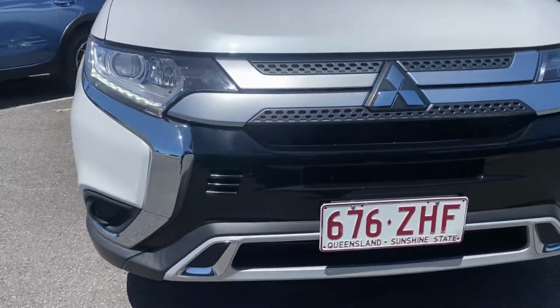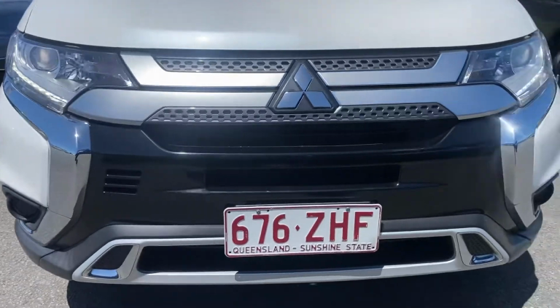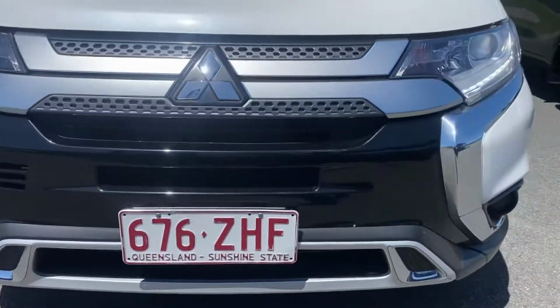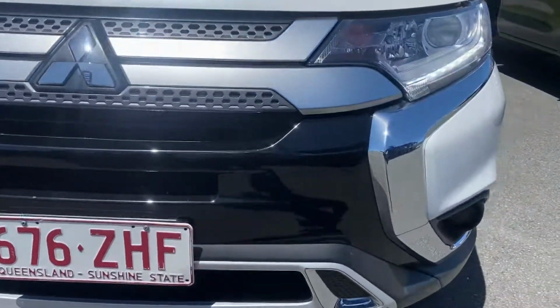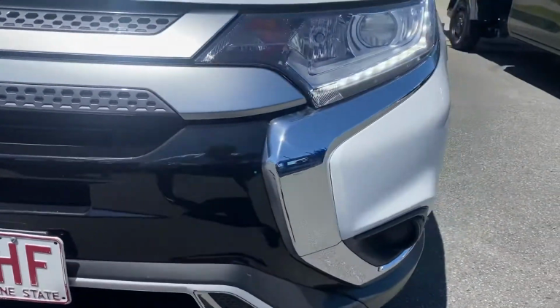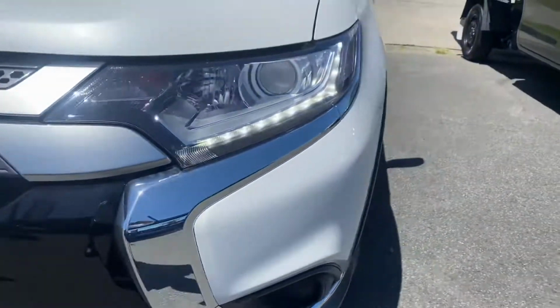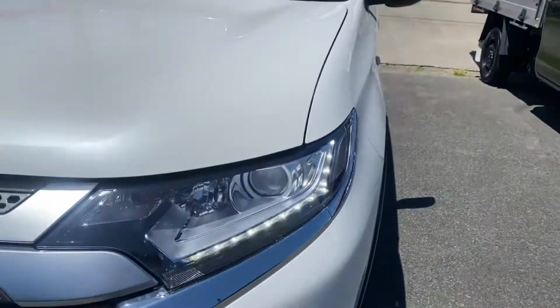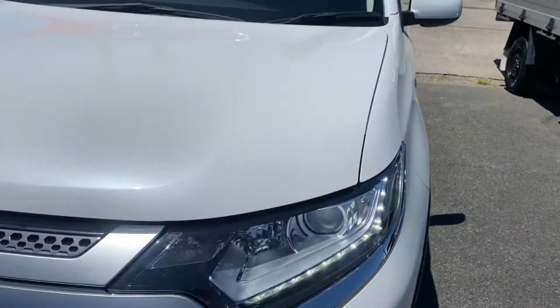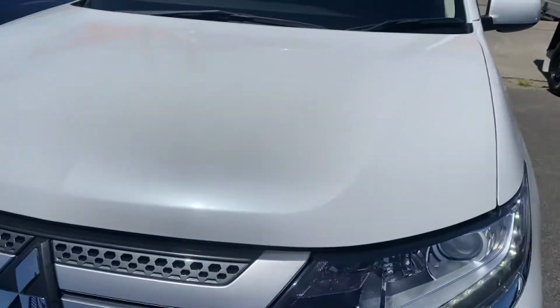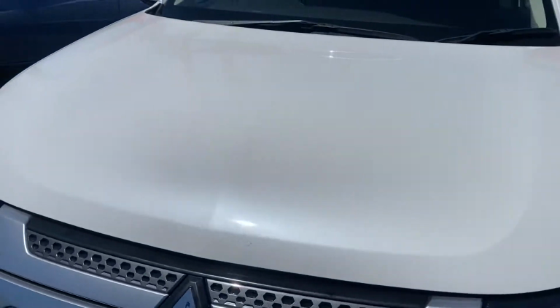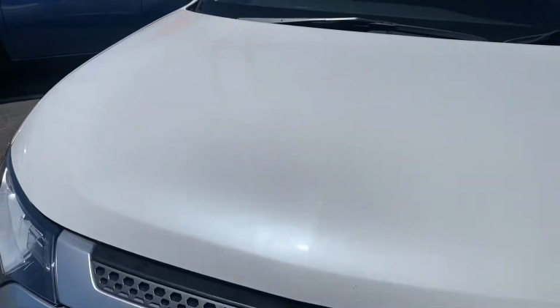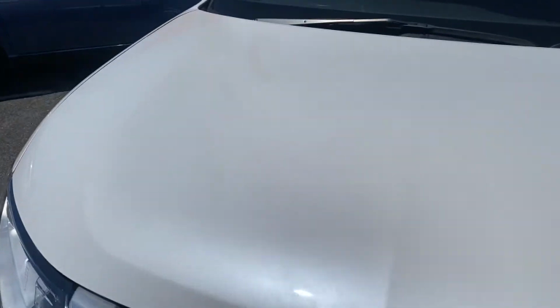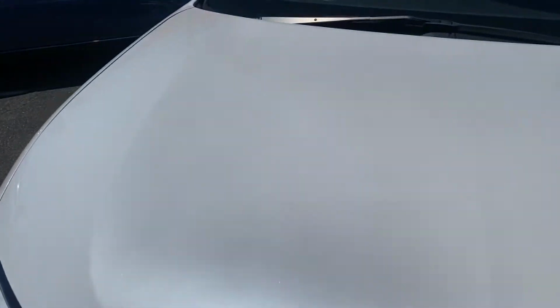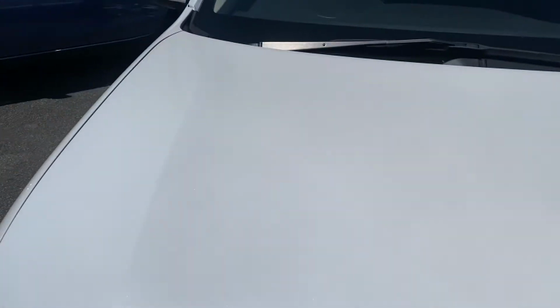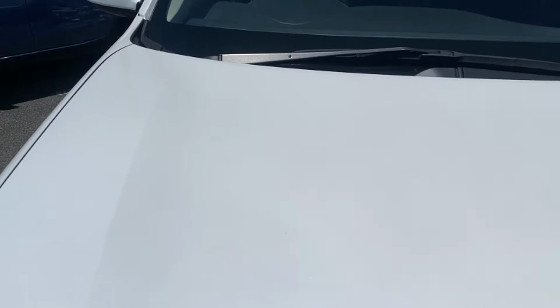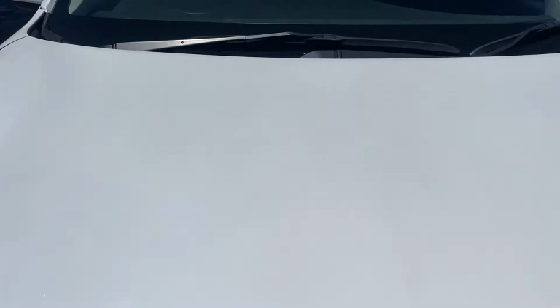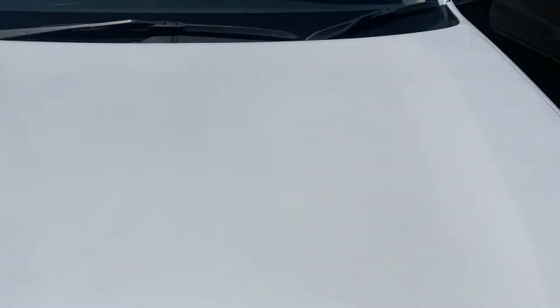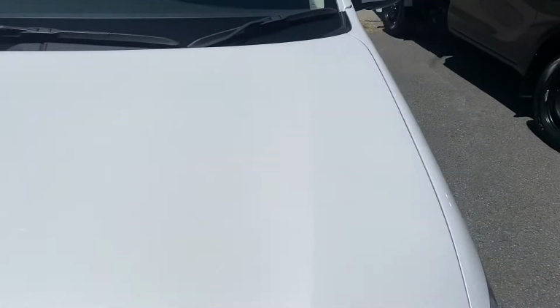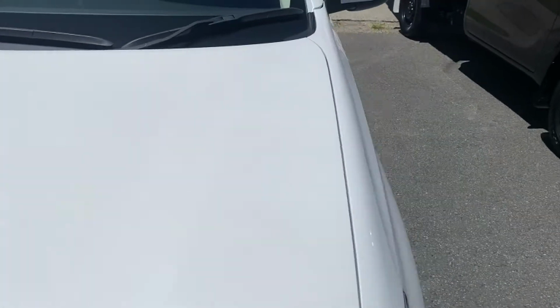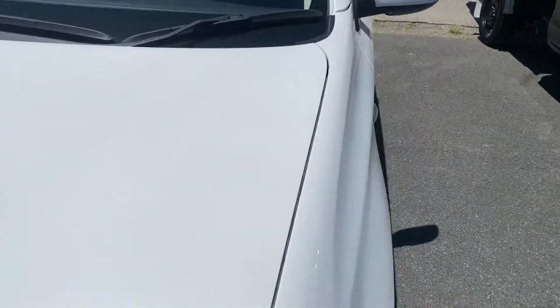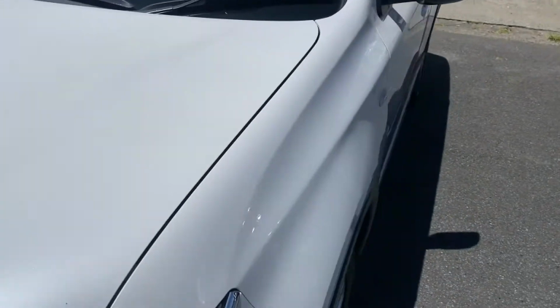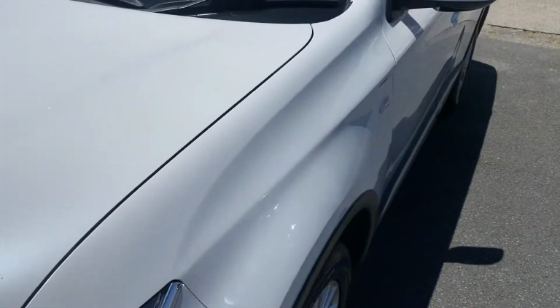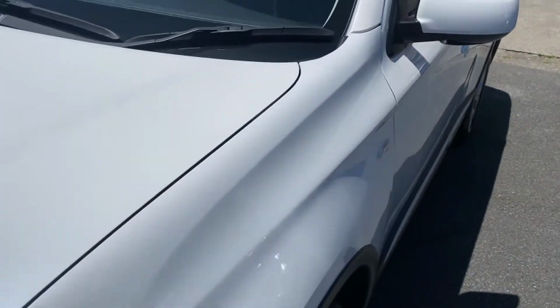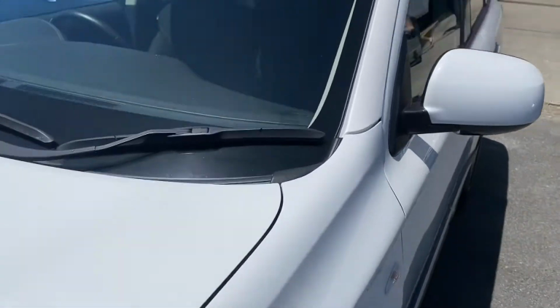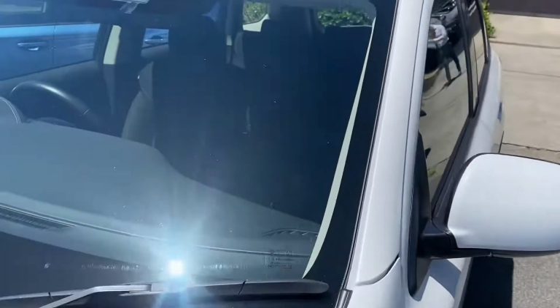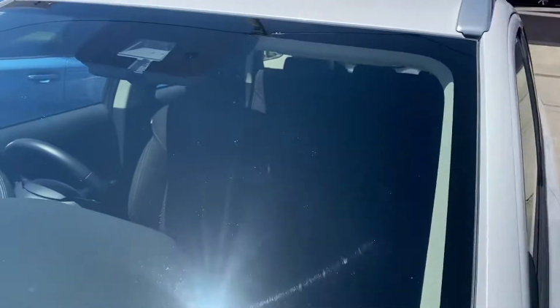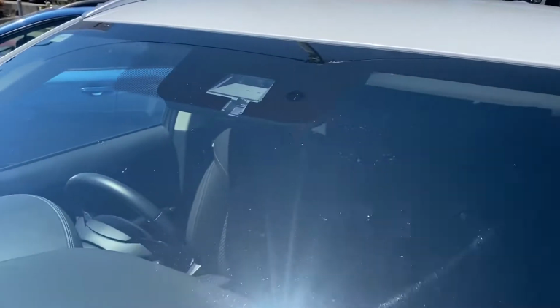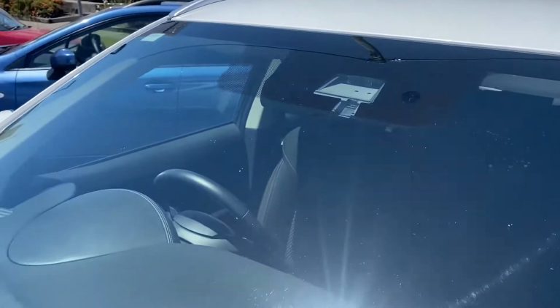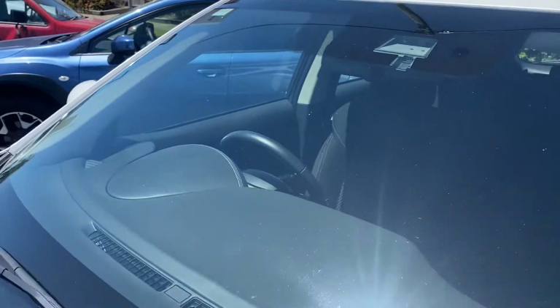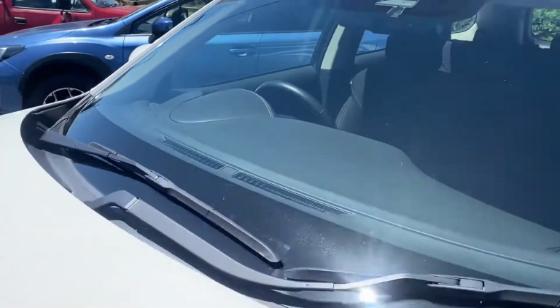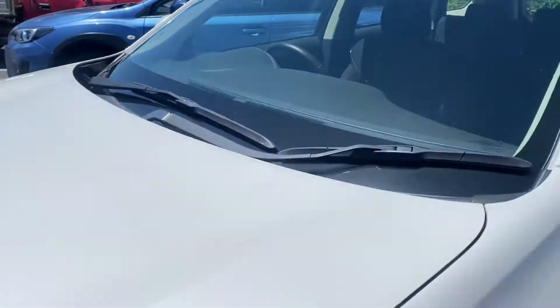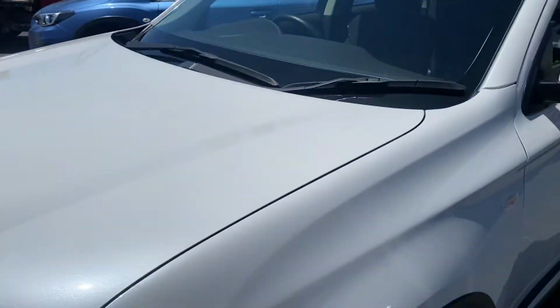The car has been detailed, washed and cleaned. Just pointing out any scuff marks or any marks that need to be noted, just so you know exactly the condition of the vehicle. There's no chip, there's no crack on the windscreen there.